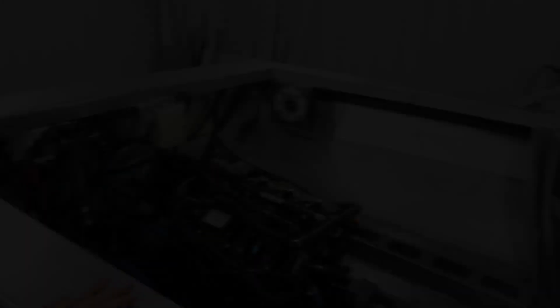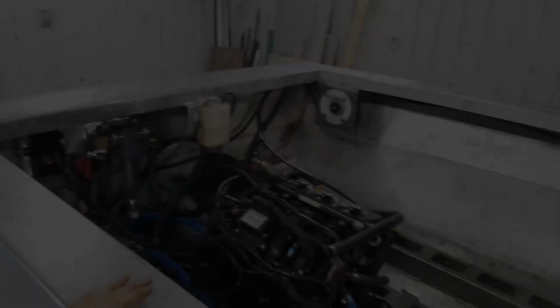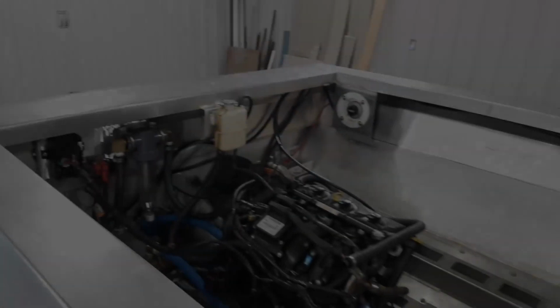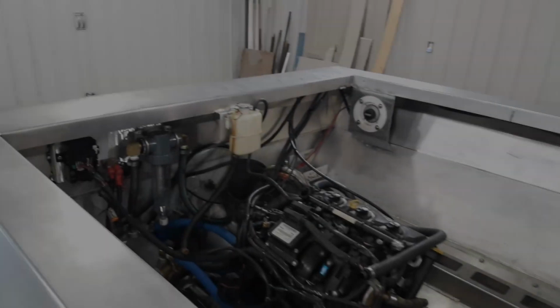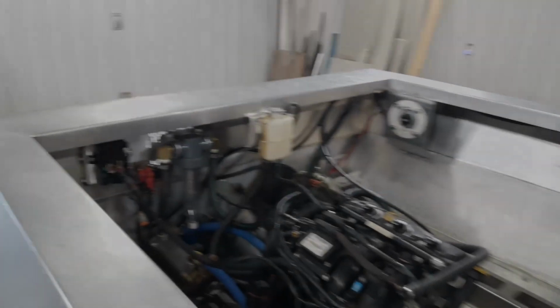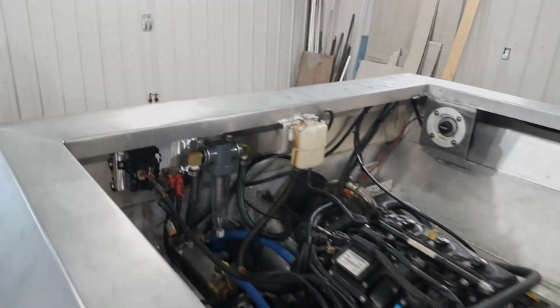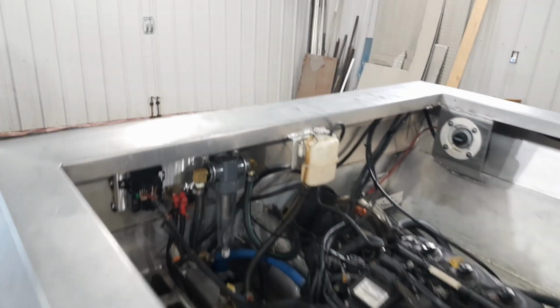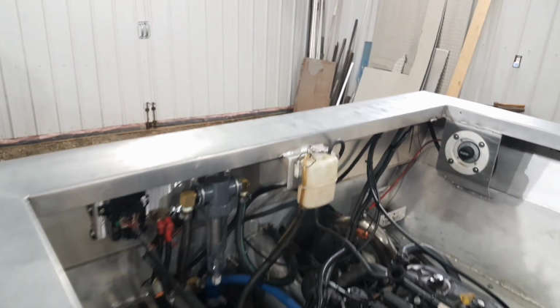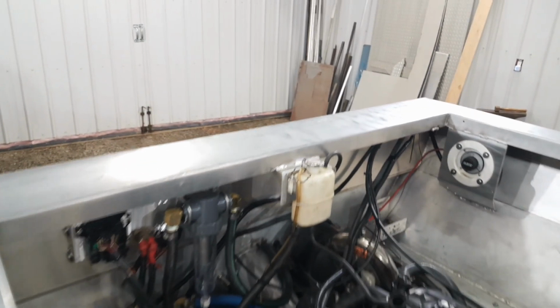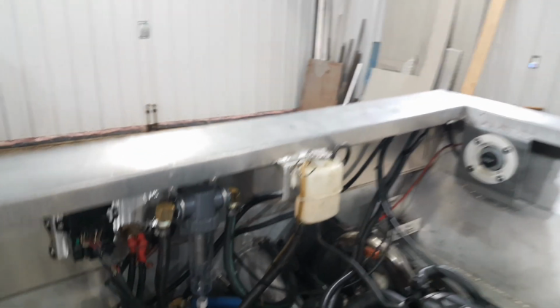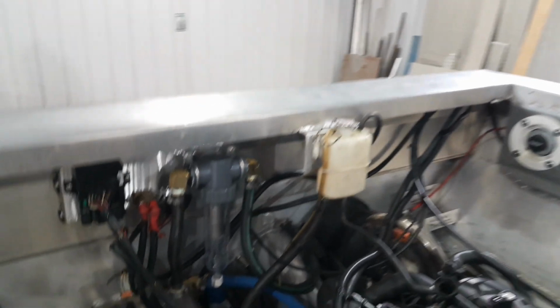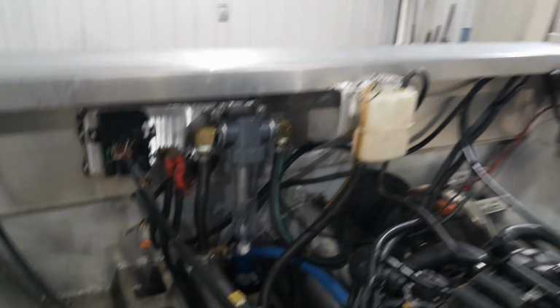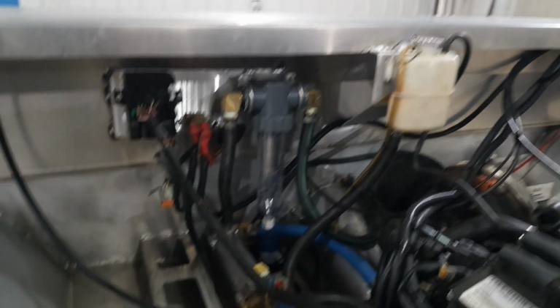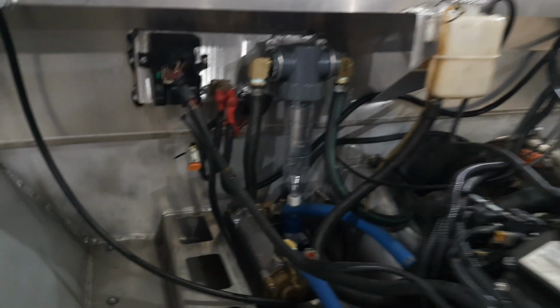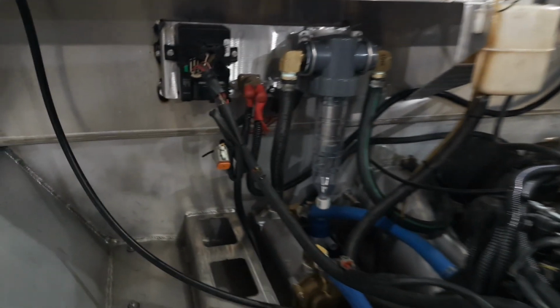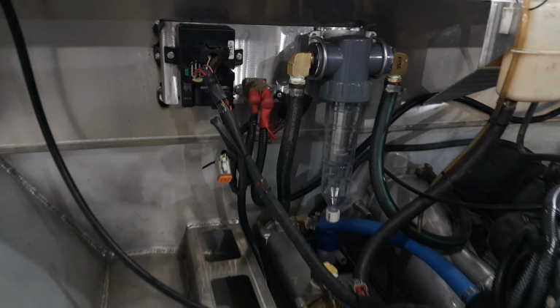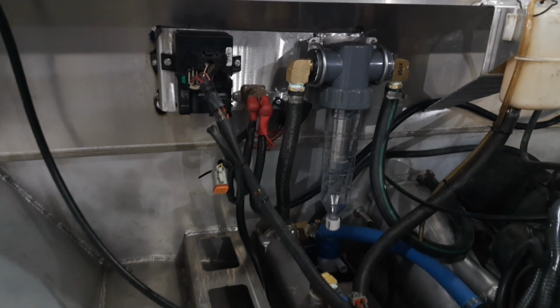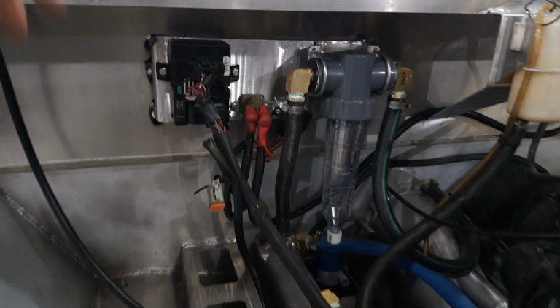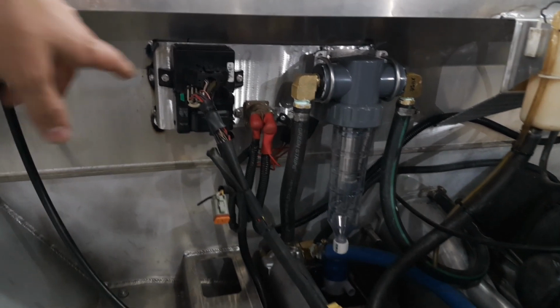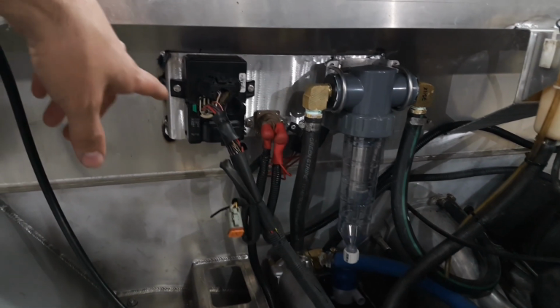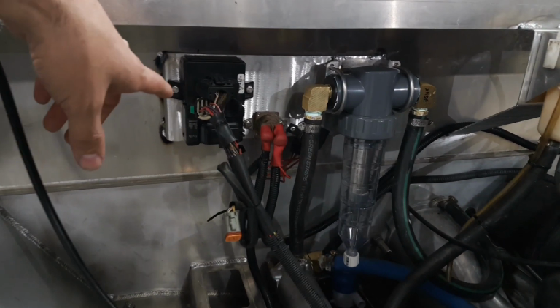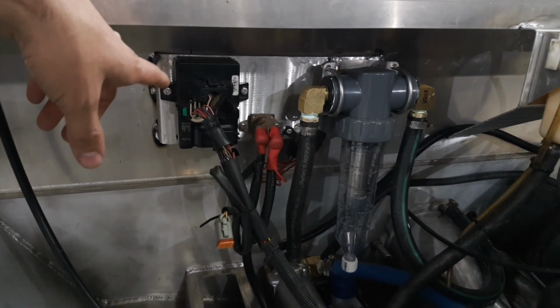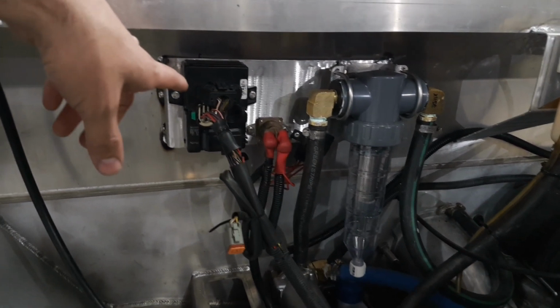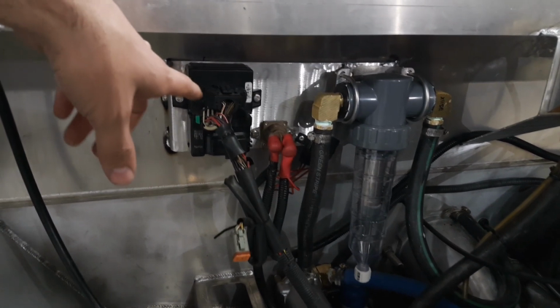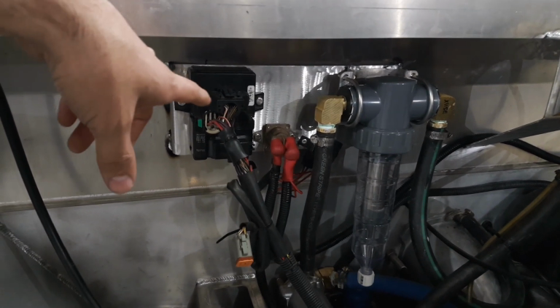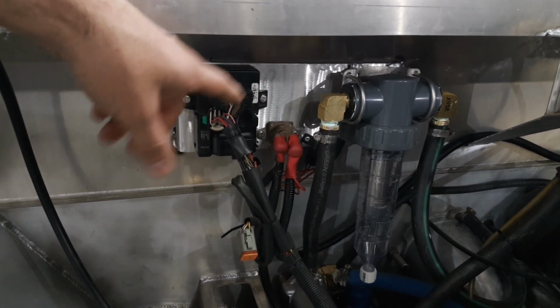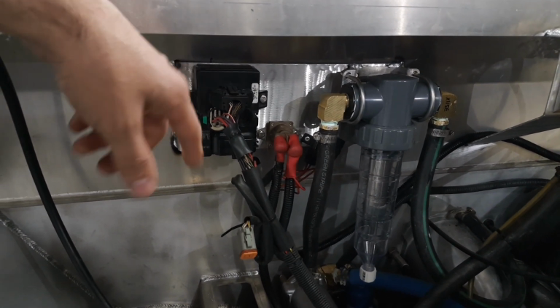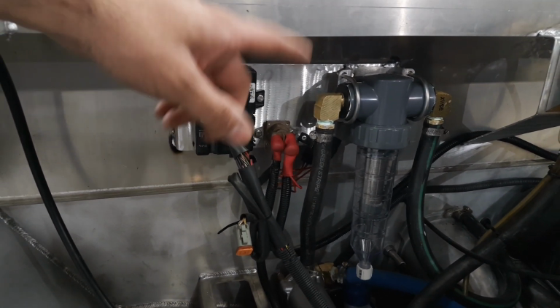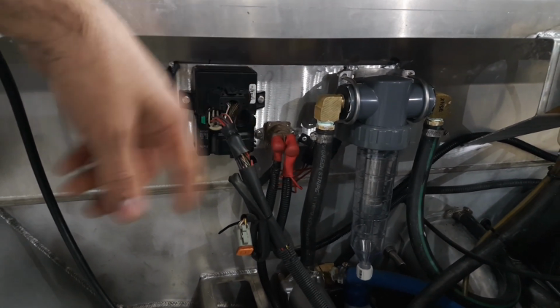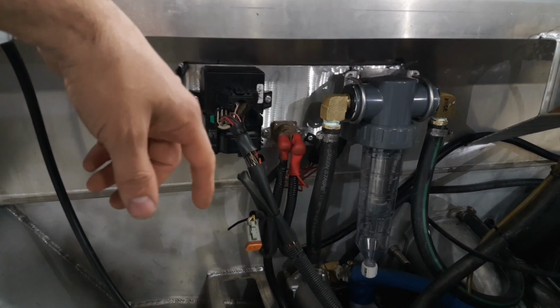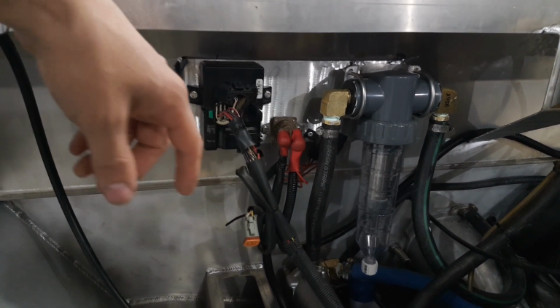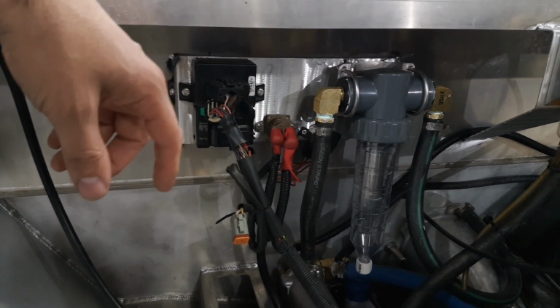I'll show you guys some of the stuff we got done this weekend. We got this back panel here with one of the little ECMs, the solenoid, and the sand separator done.